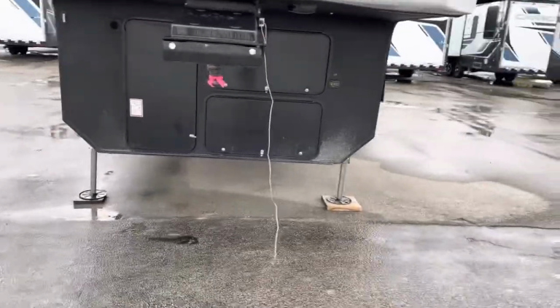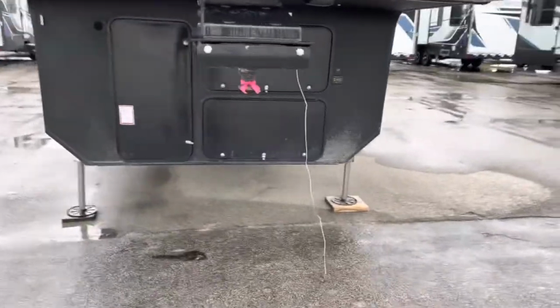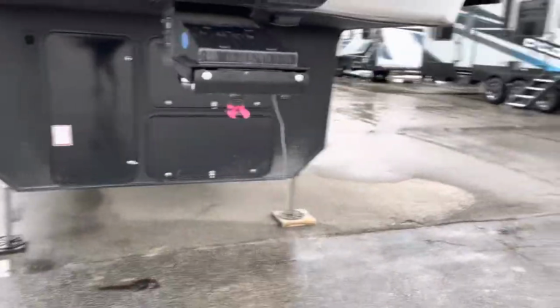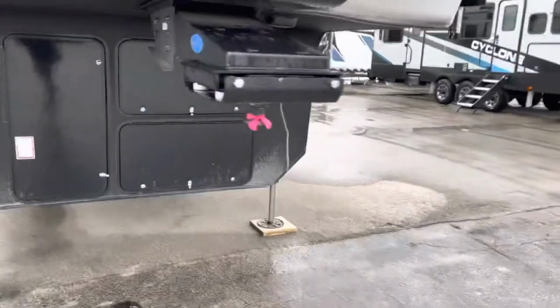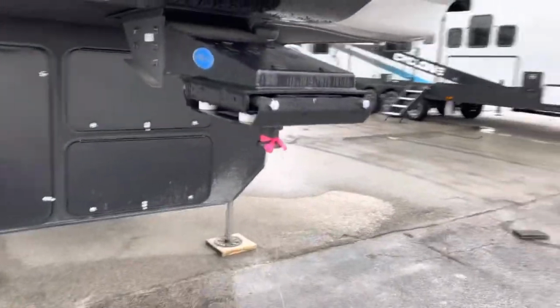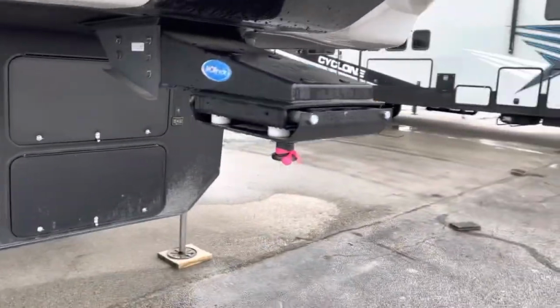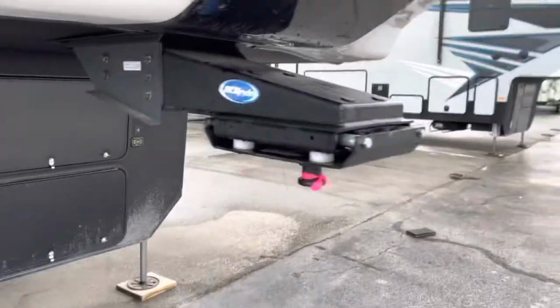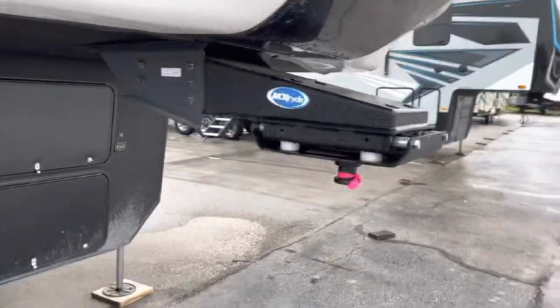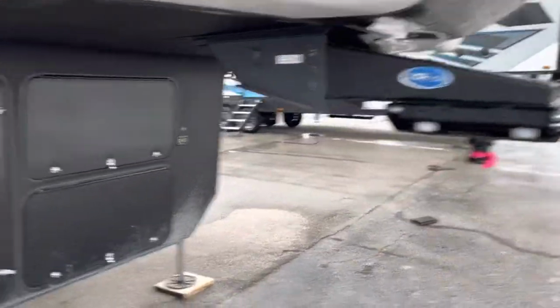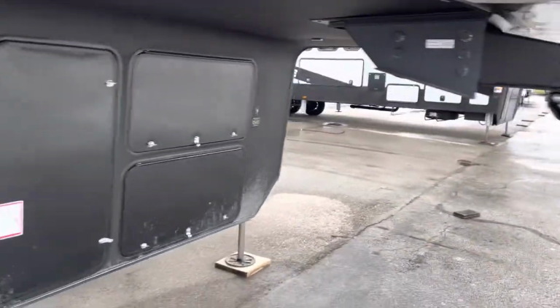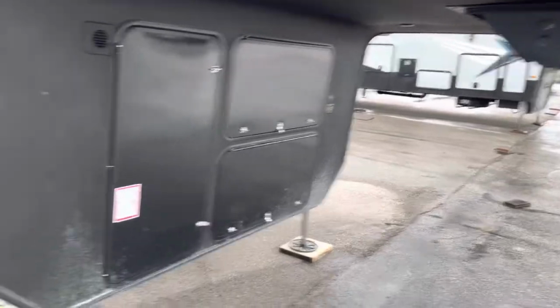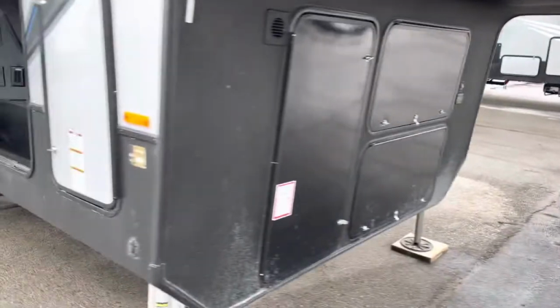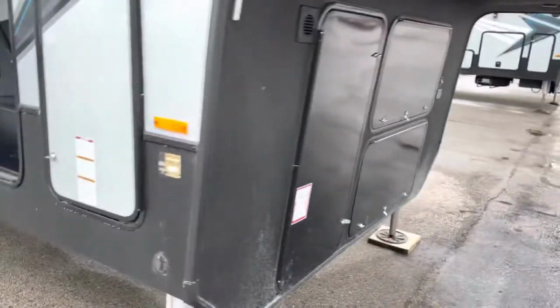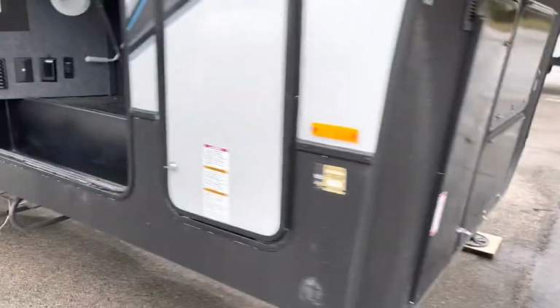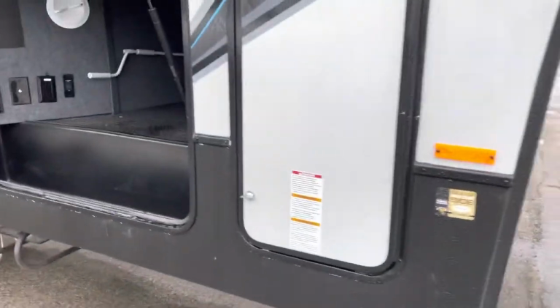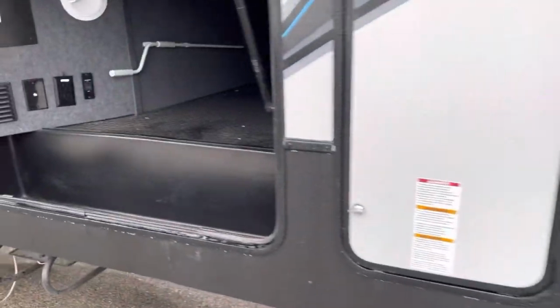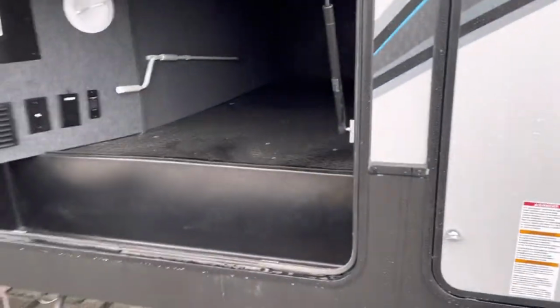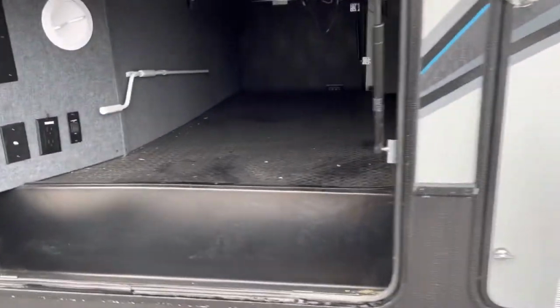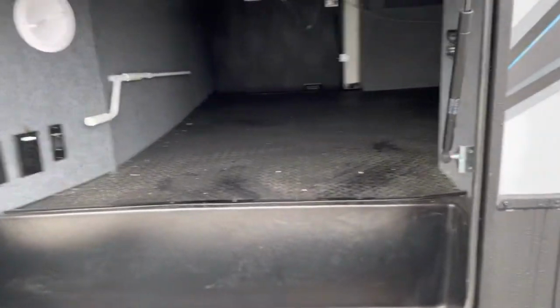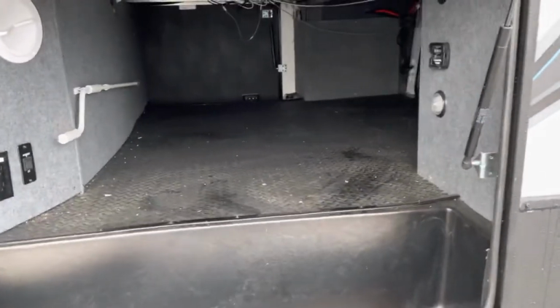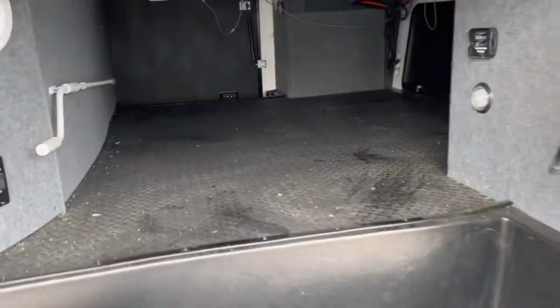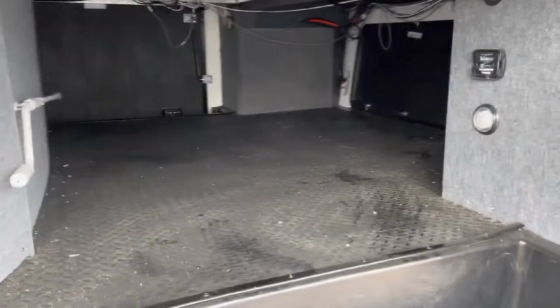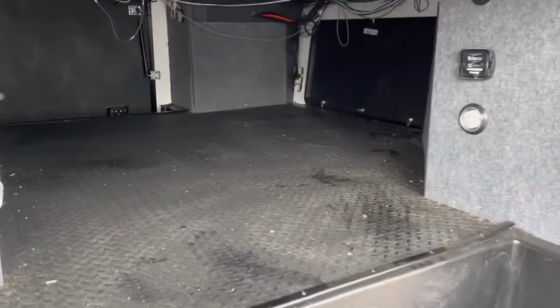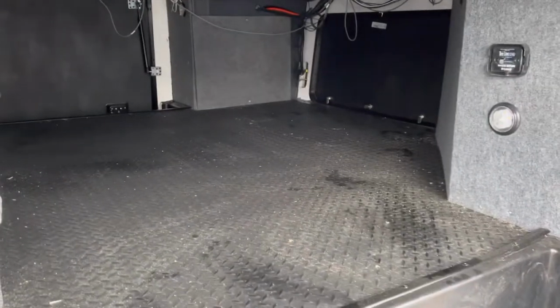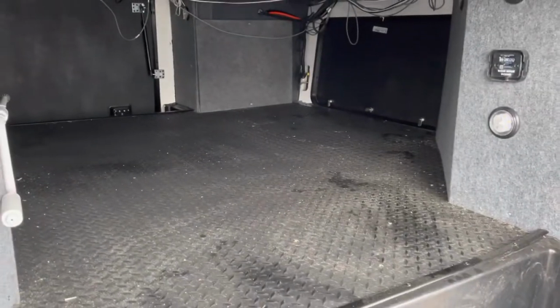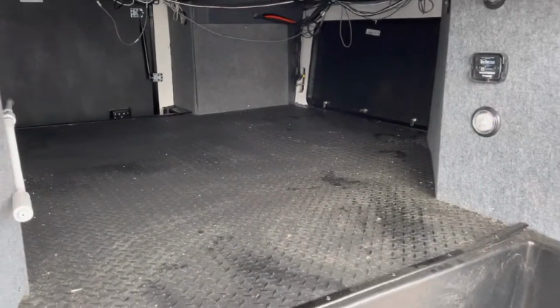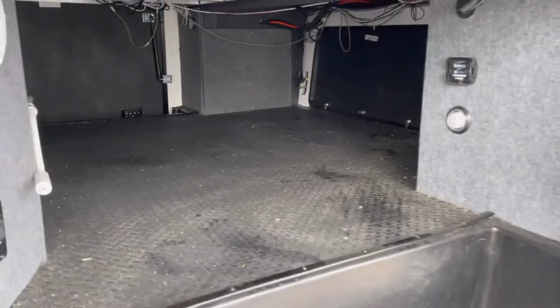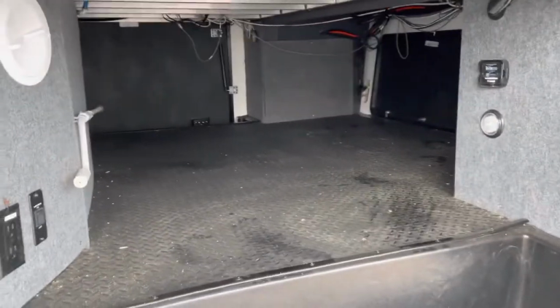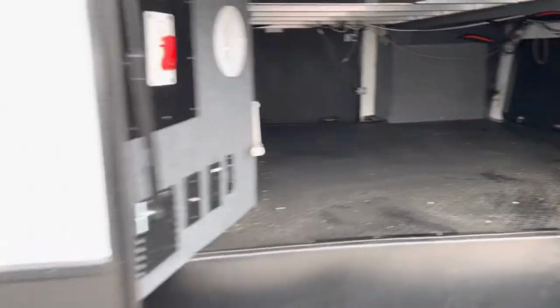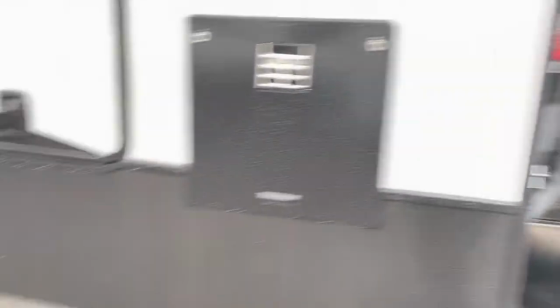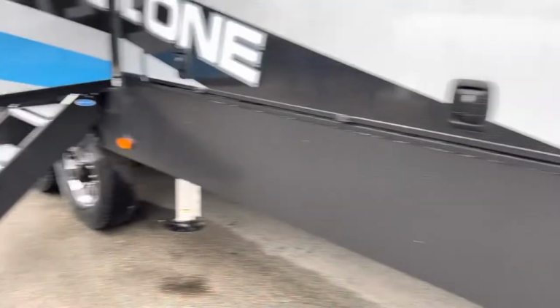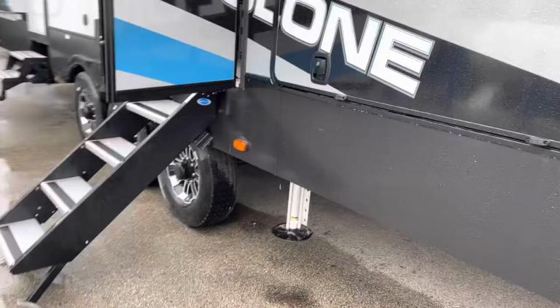This model has a low-ride pin box to reduce the jogging sensation front to back. Take a look at this incredible storage that it offers. The mower storage goes all the way to the front — one of the largest storage compartments of any model that they offer.